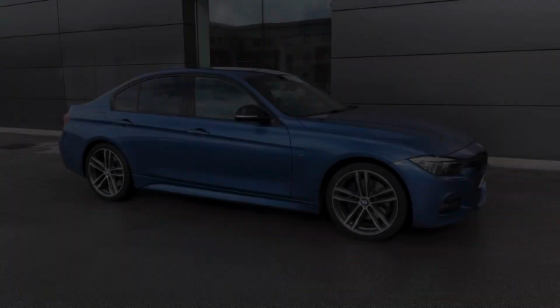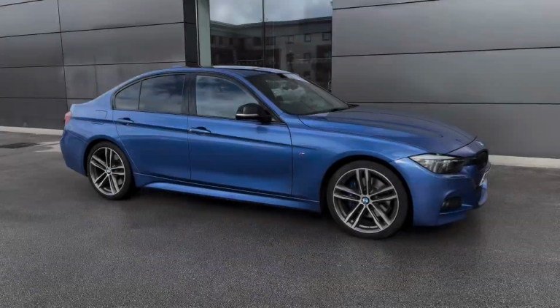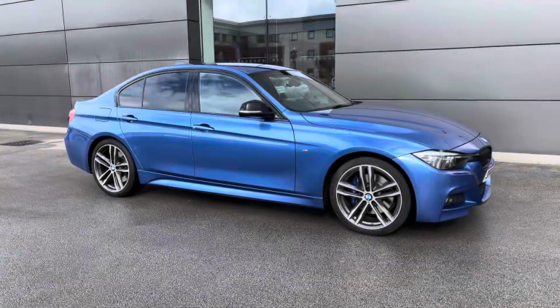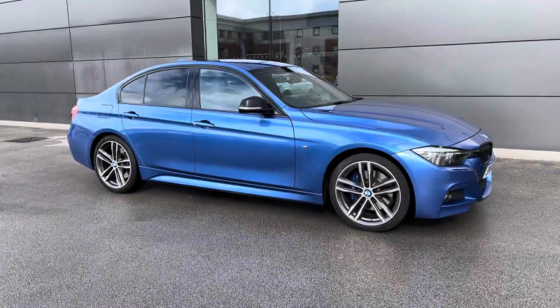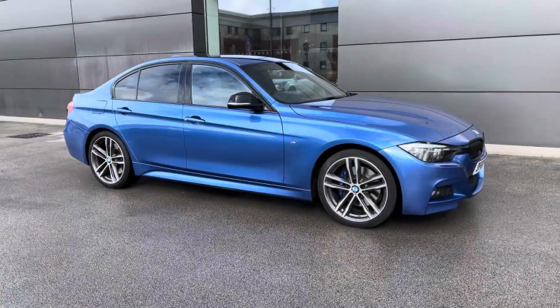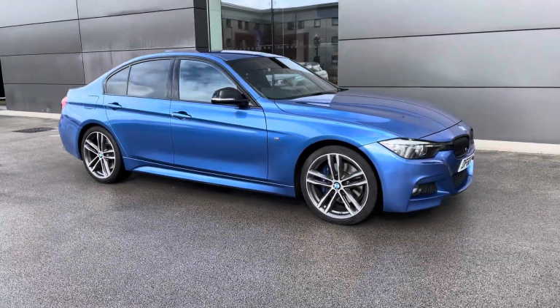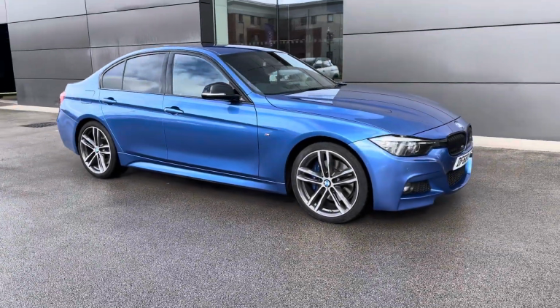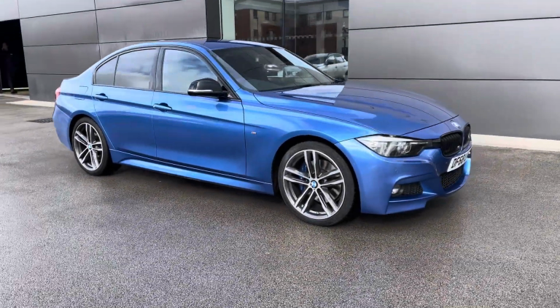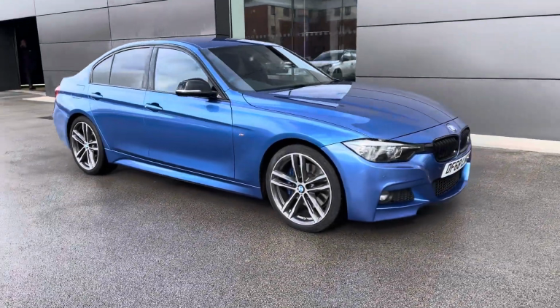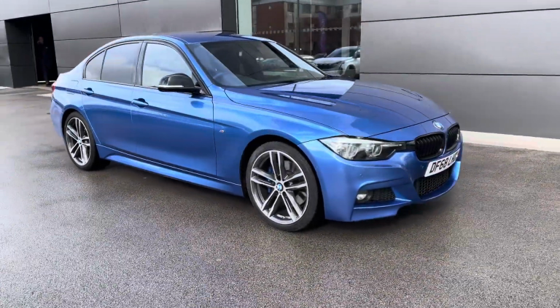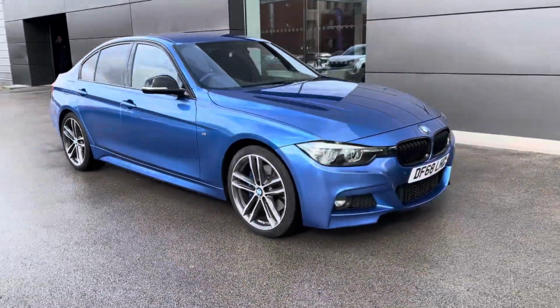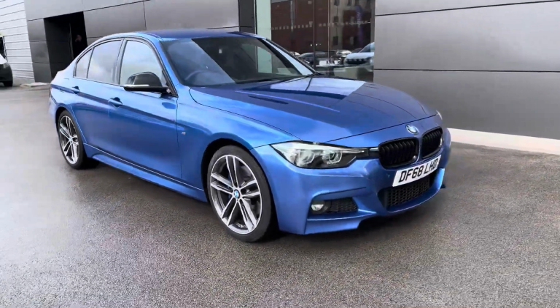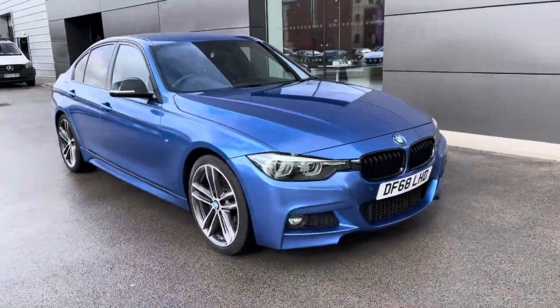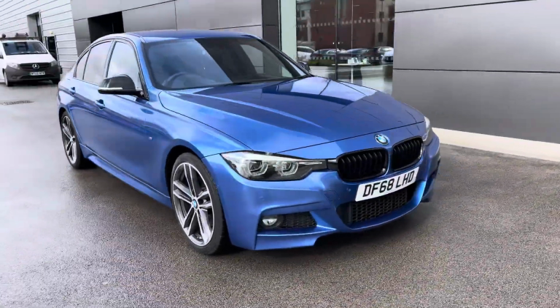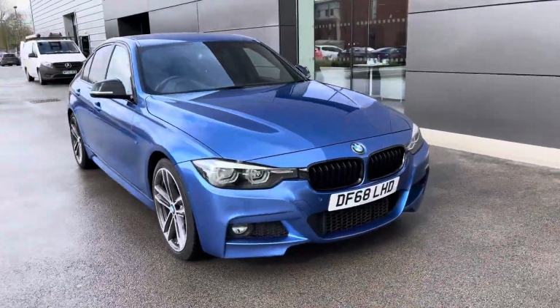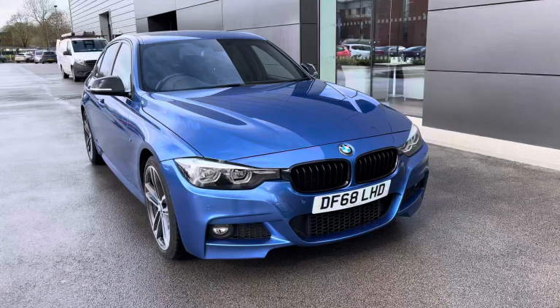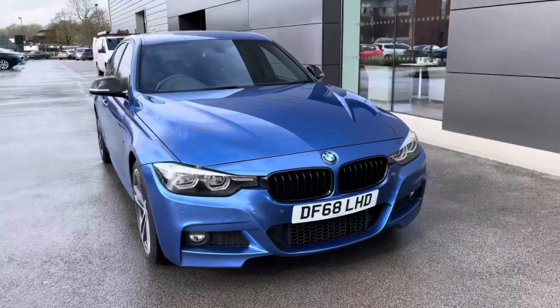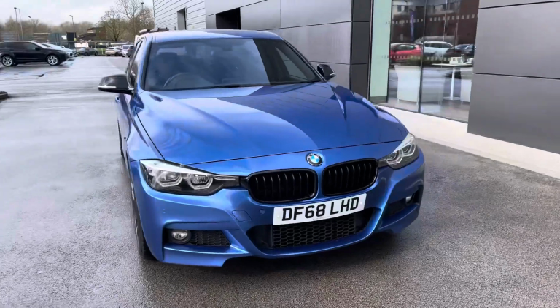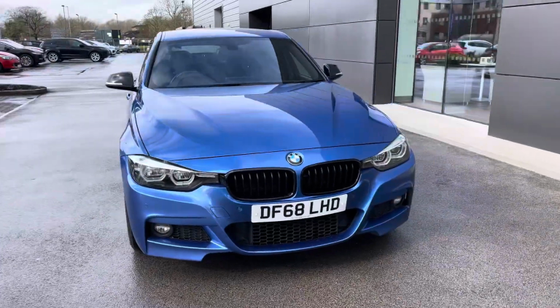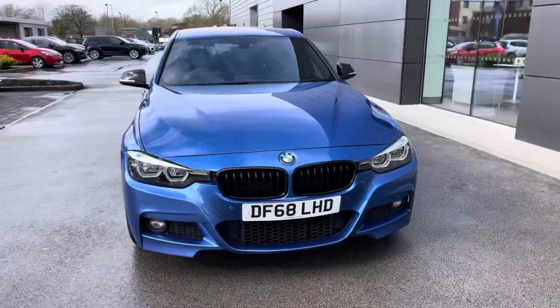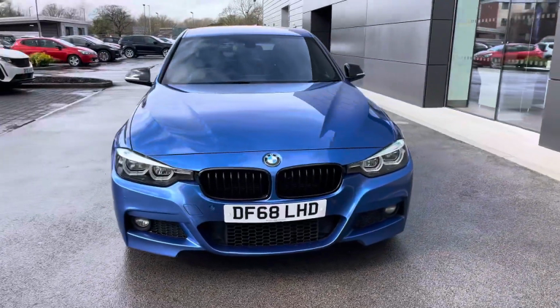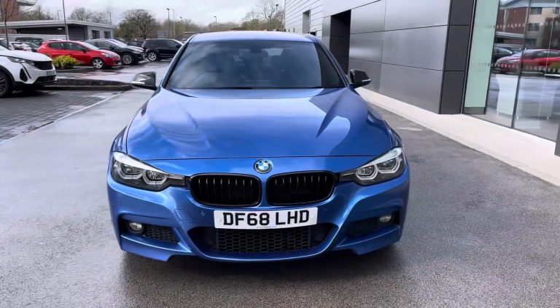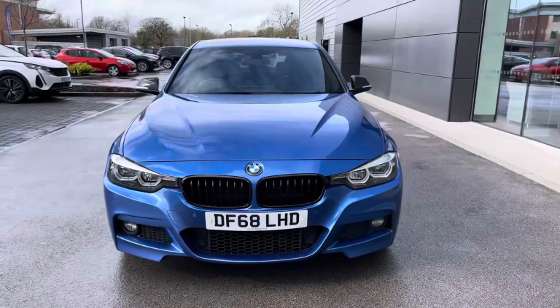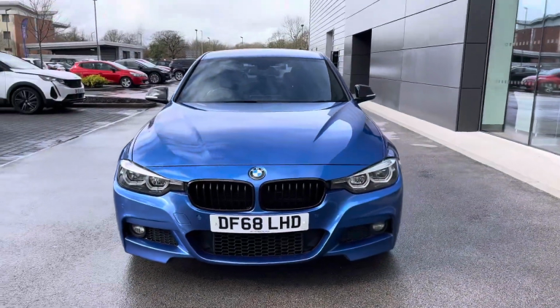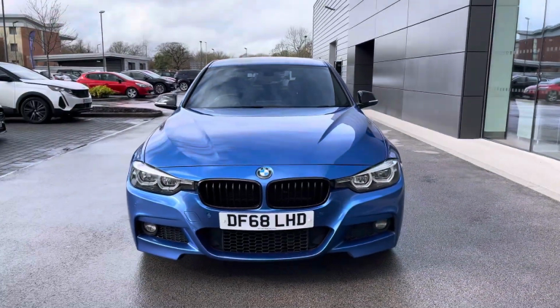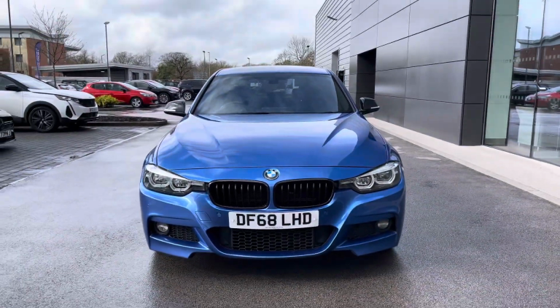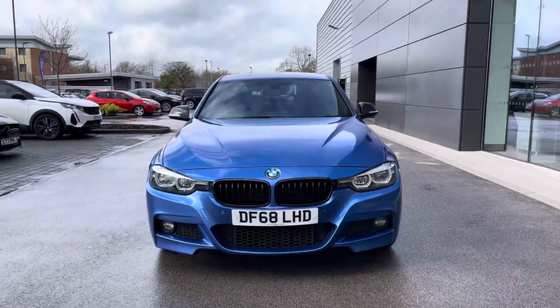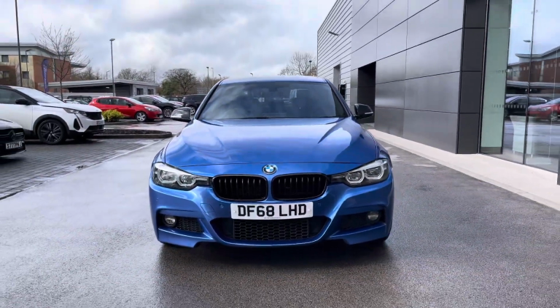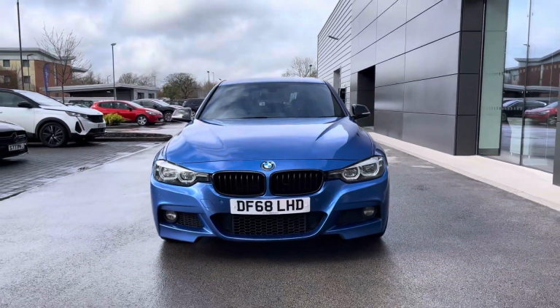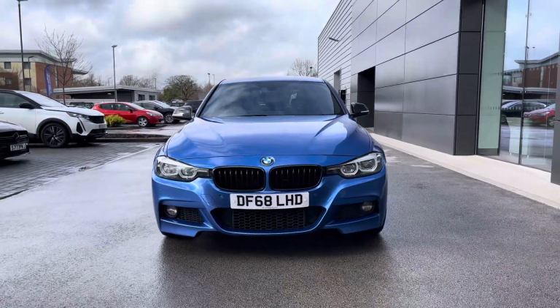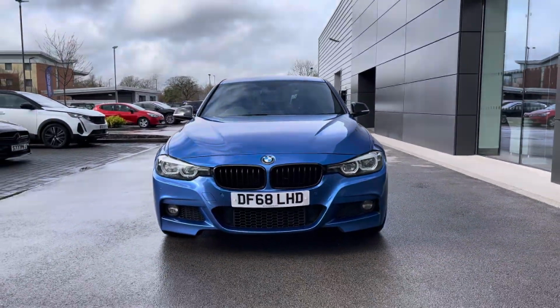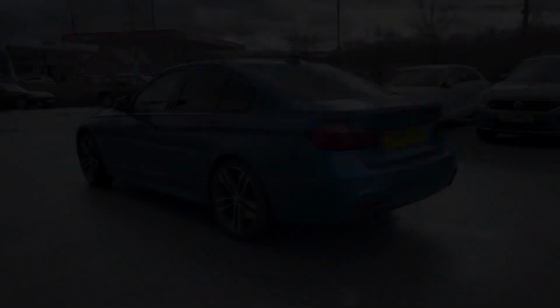Hello and welcome to Crew Motor Match, my name is Greg and today we're going to be taking a look around this BMW 3 Series. It's a 320i which means it's a 2 litre petrol engine, it's the M Sport and also coming with the Shadow Edition.